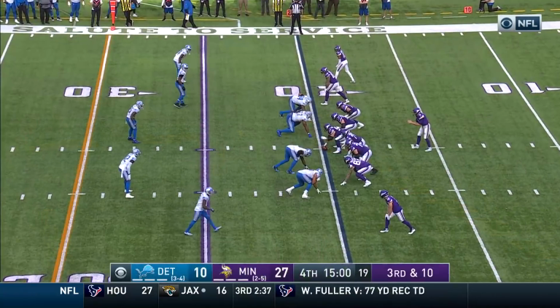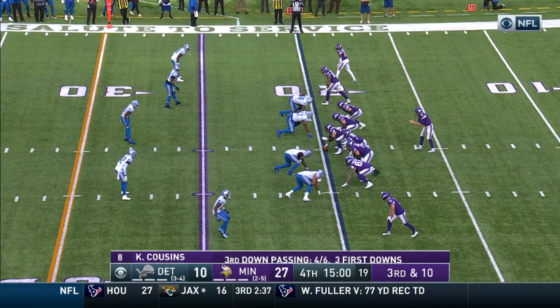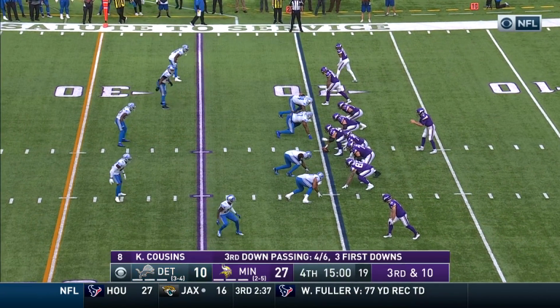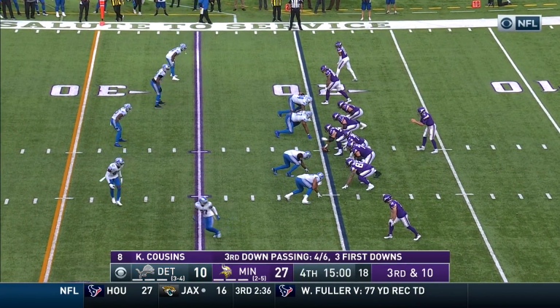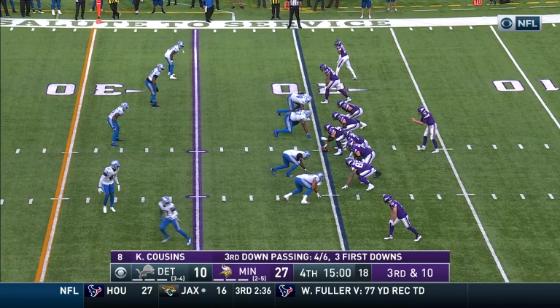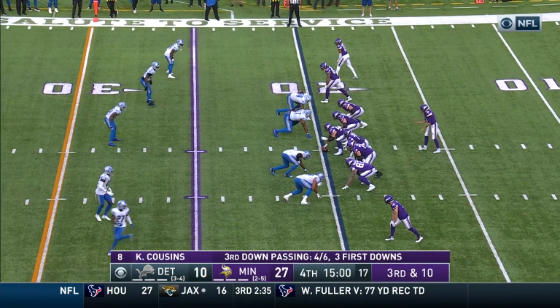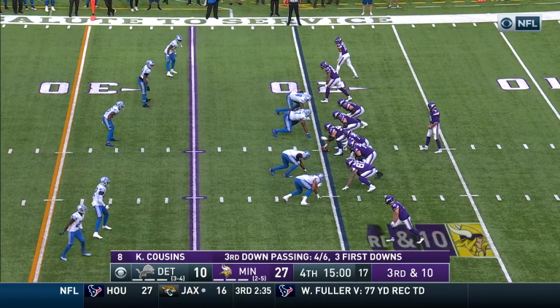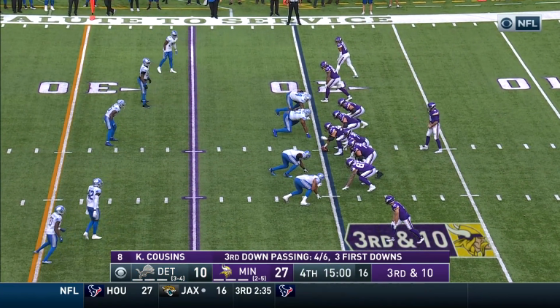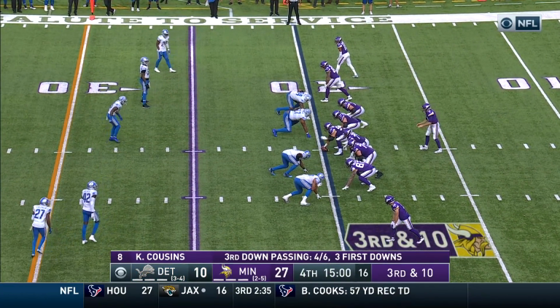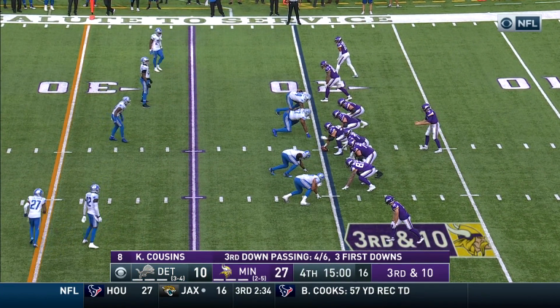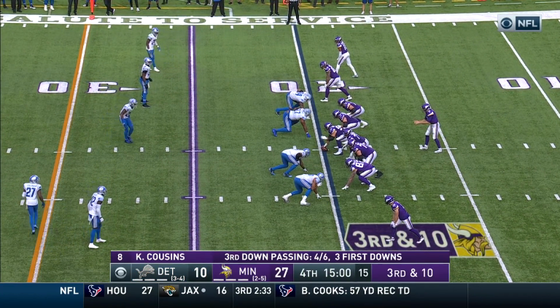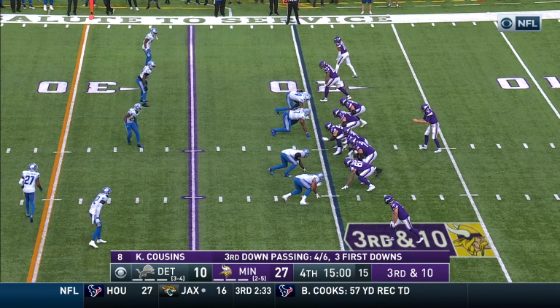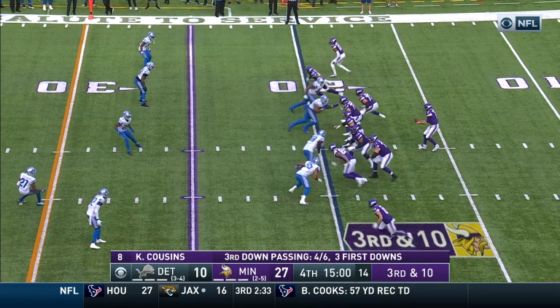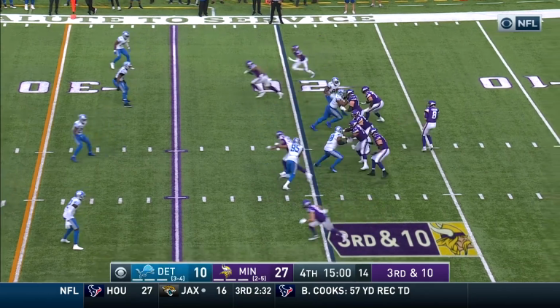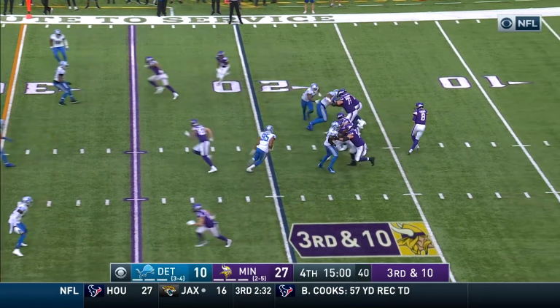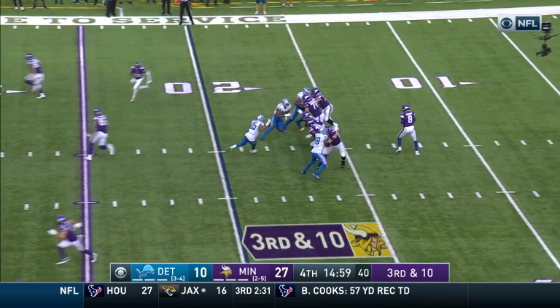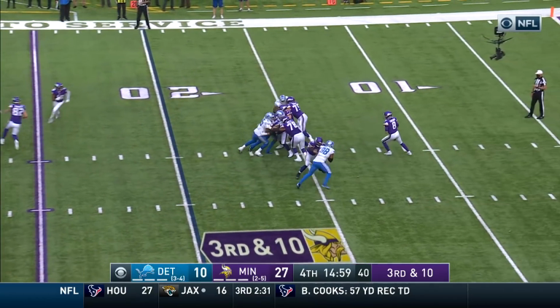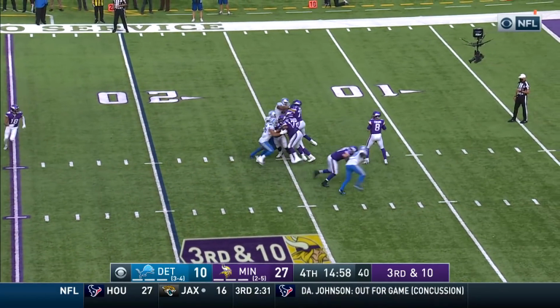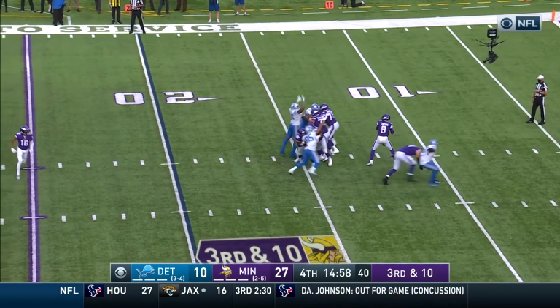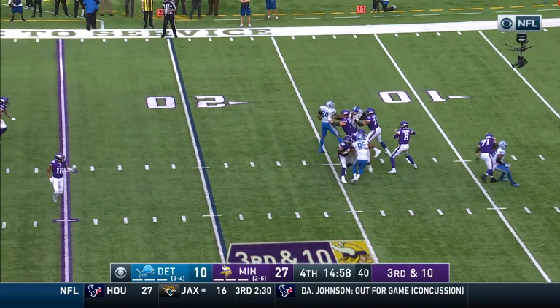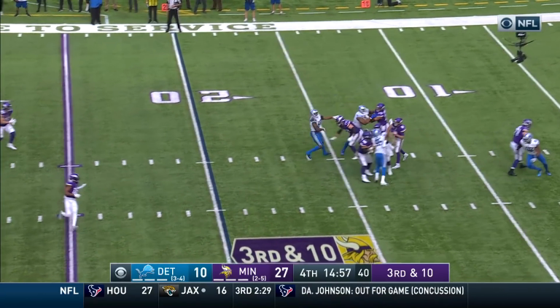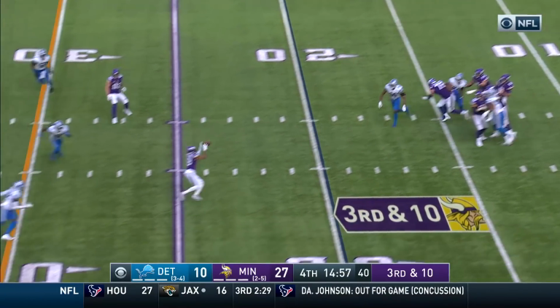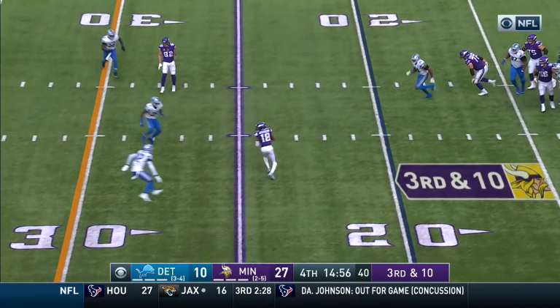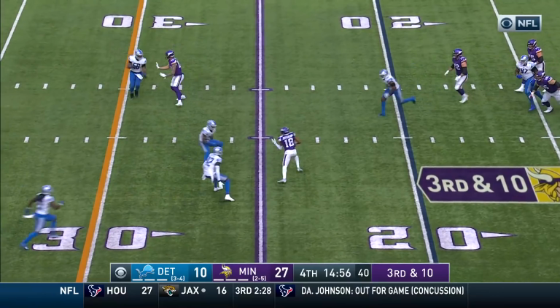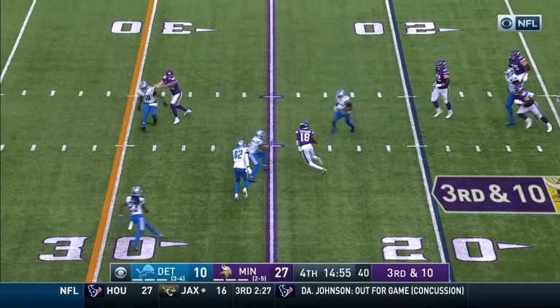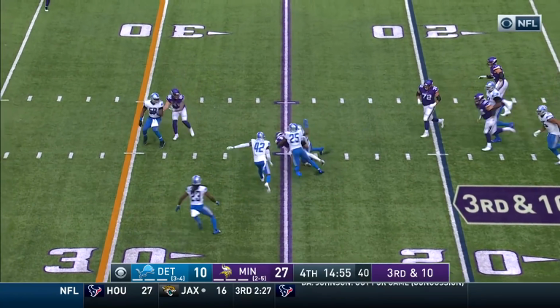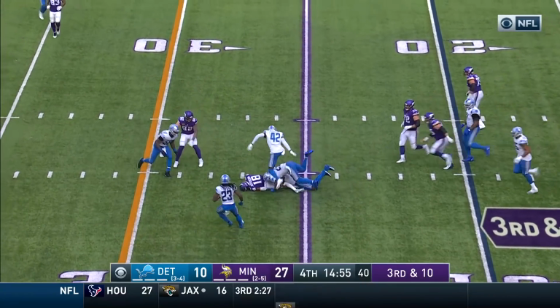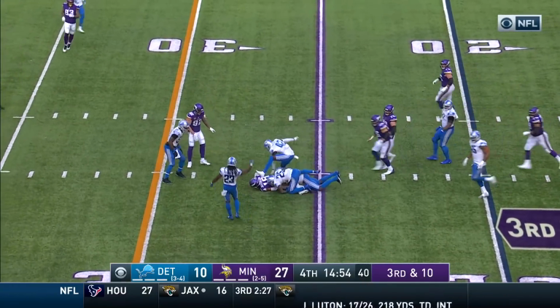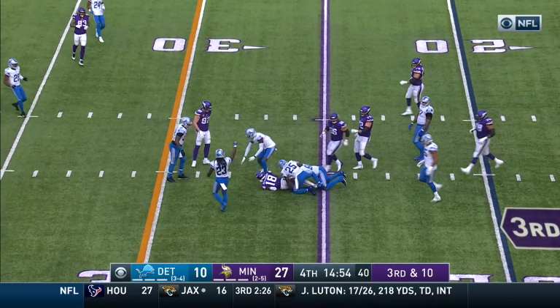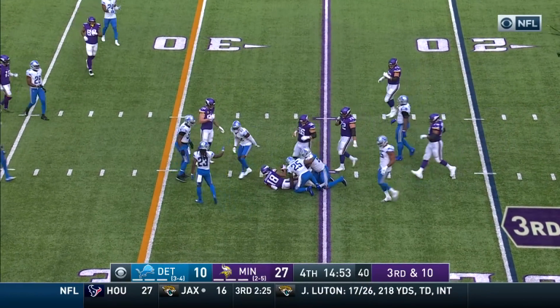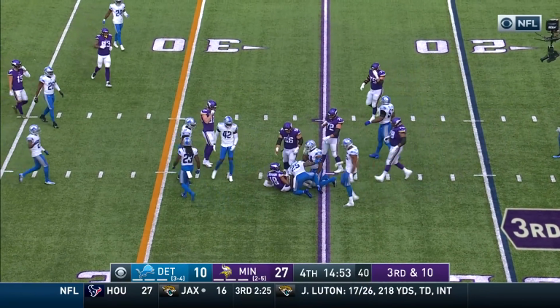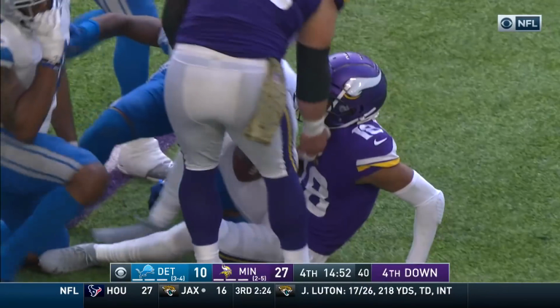Third and 10, starting the fourth quarter here in the Twin Cities. Cousins 12 of 18, stands tall, good blocking — Jefferson again, whacked as he got to the 27, shy of the first.